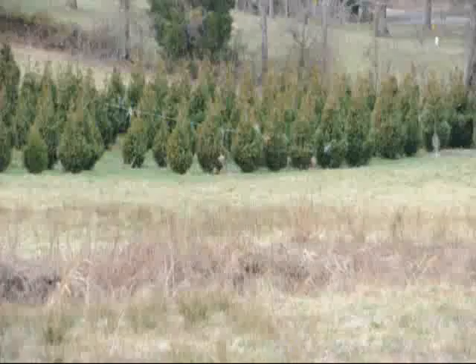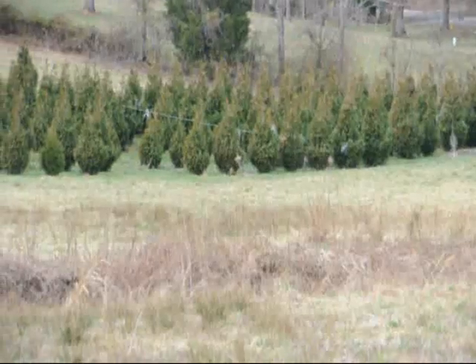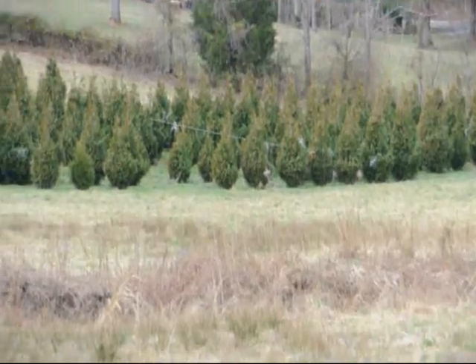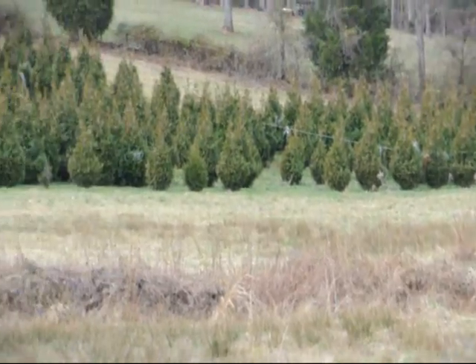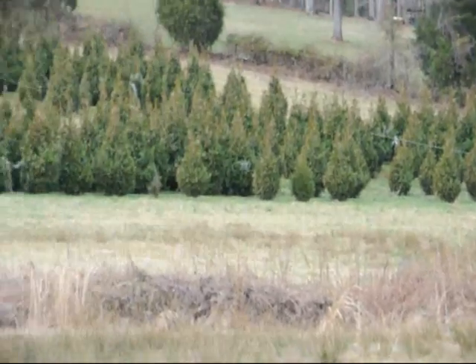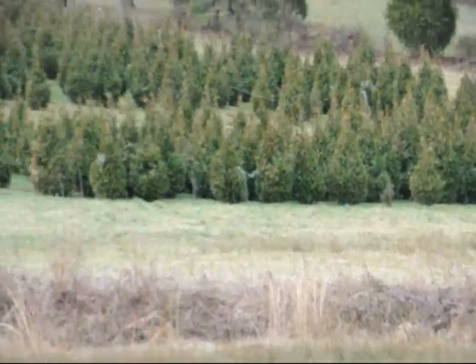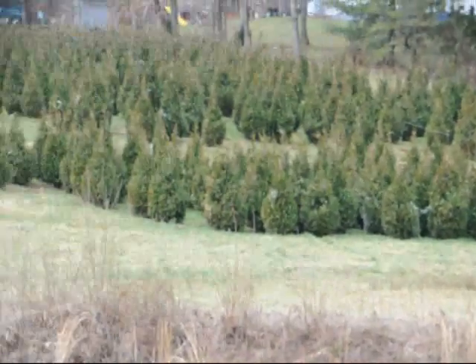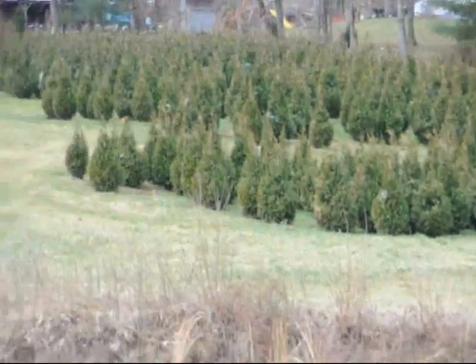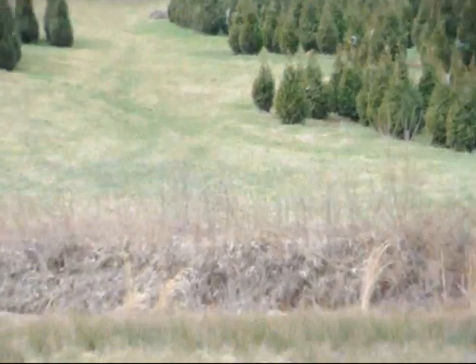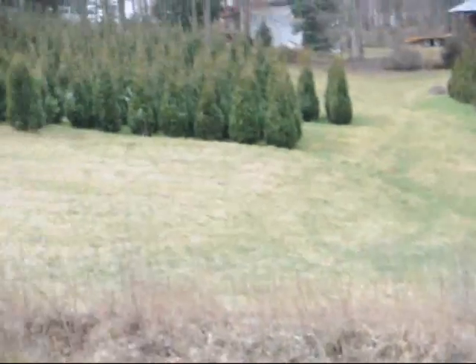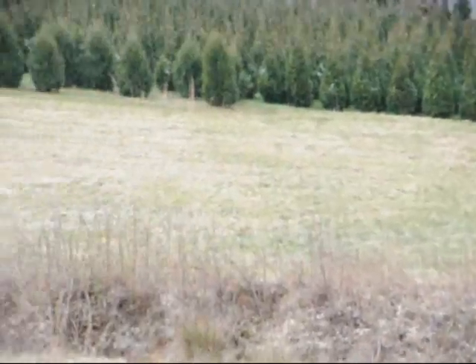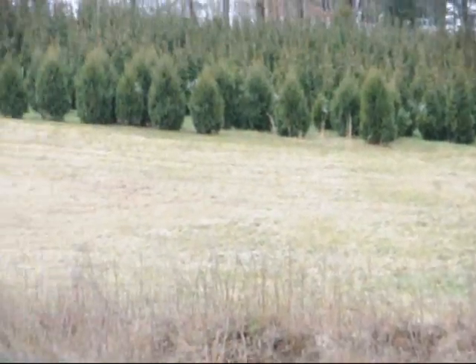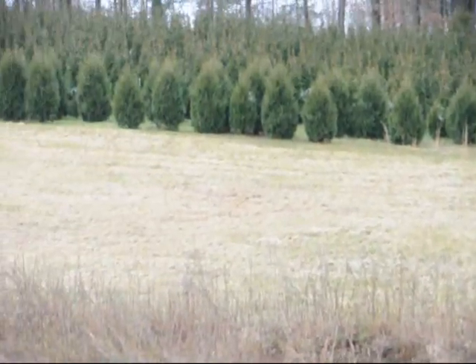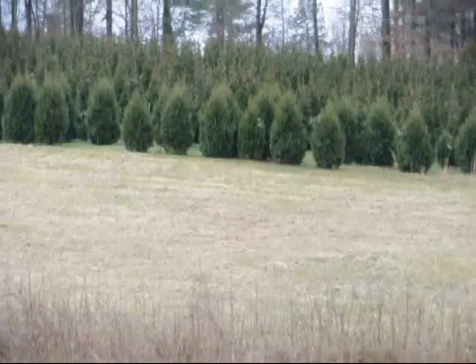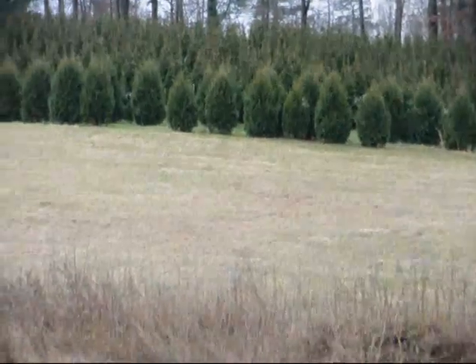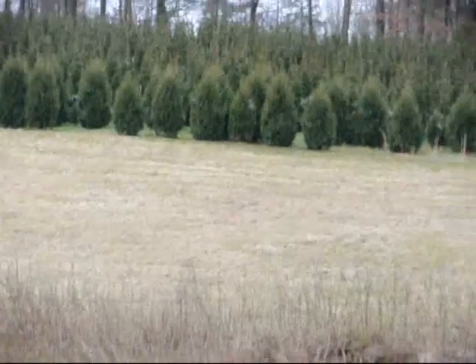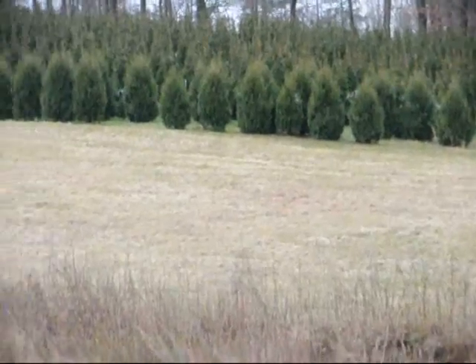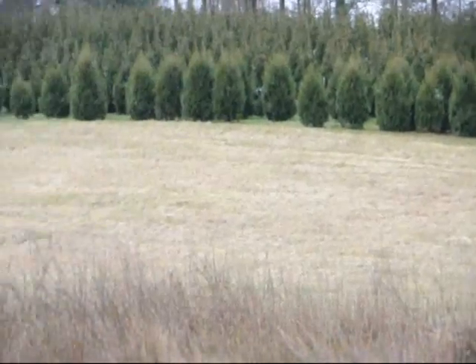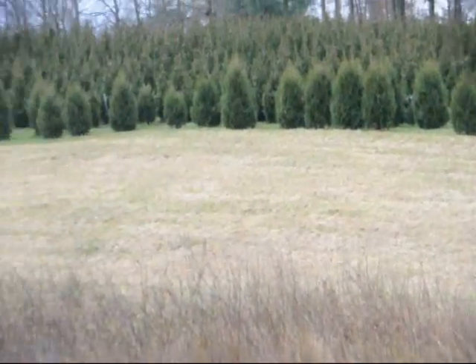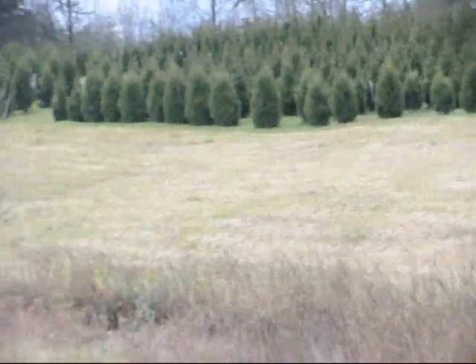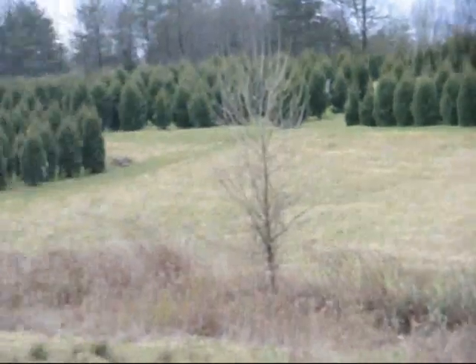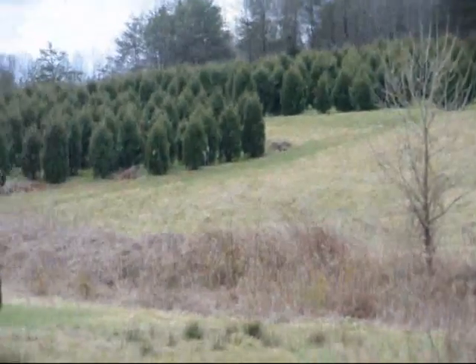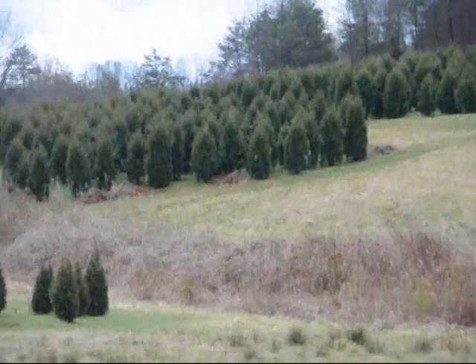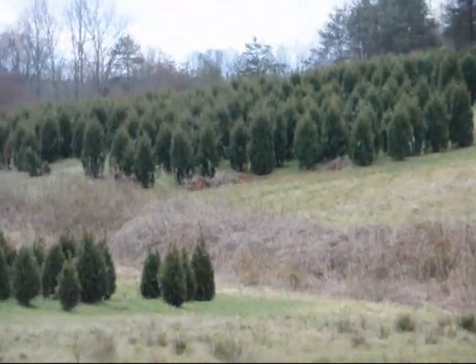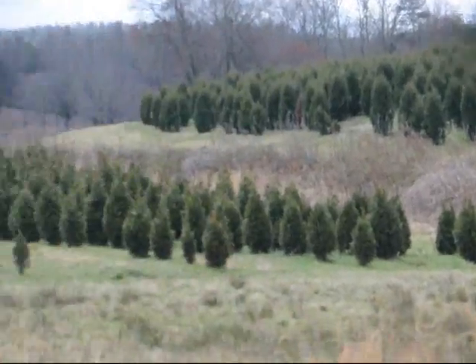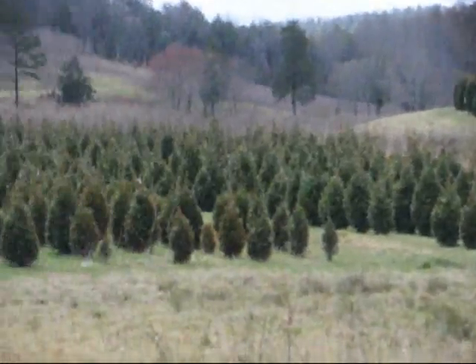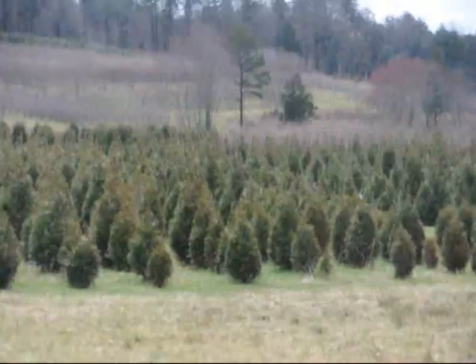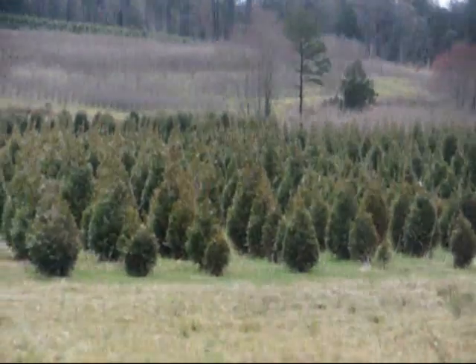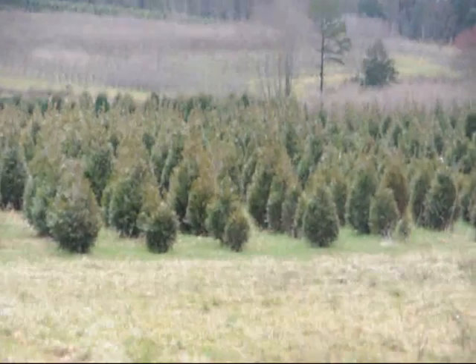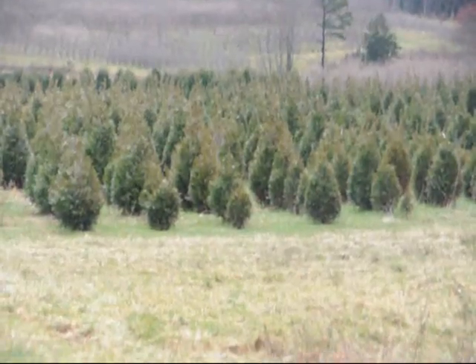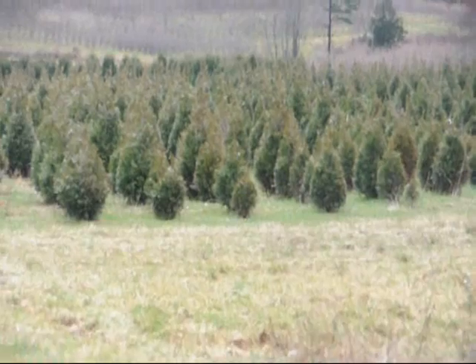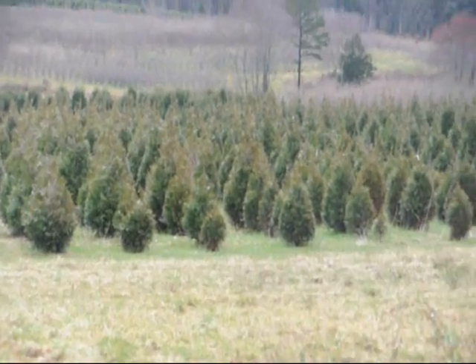This is a block of Green Giant Arborvitaes. More Green Giants at the top of this next field, with Niagara's in the base, and some more Niagara's and Green Giants over in there, and more Green Giants all the way up through there. Give us a call at 215-651-8329.